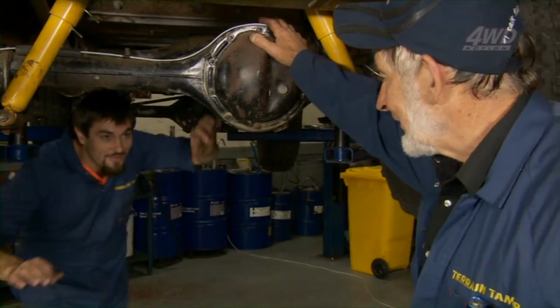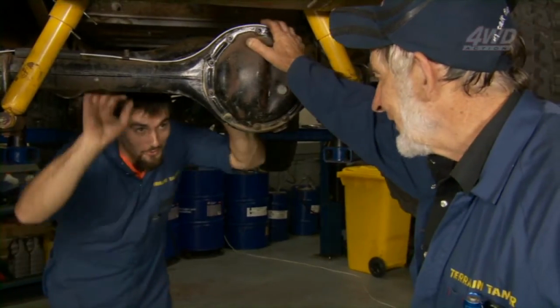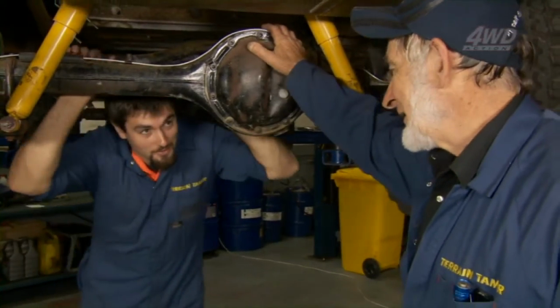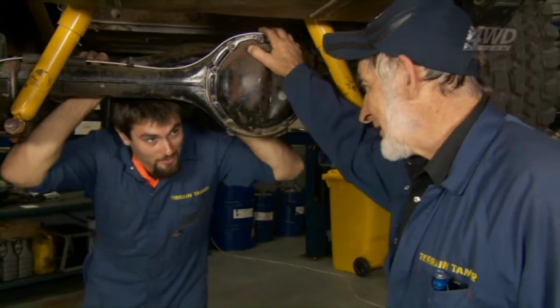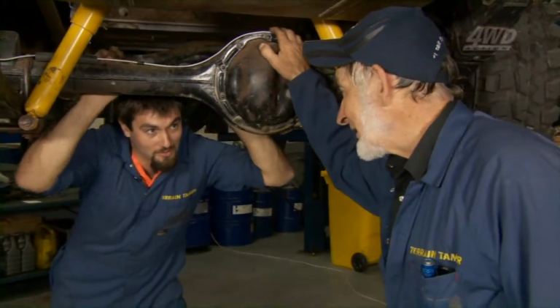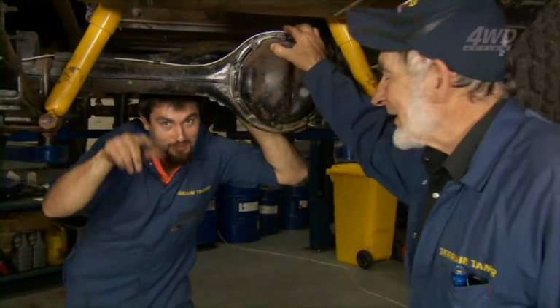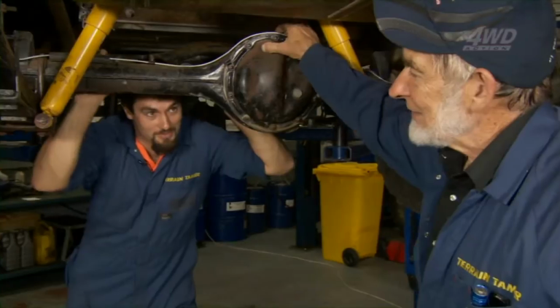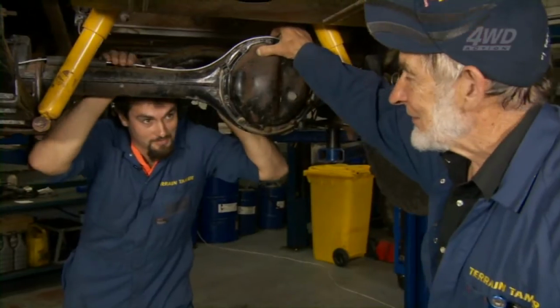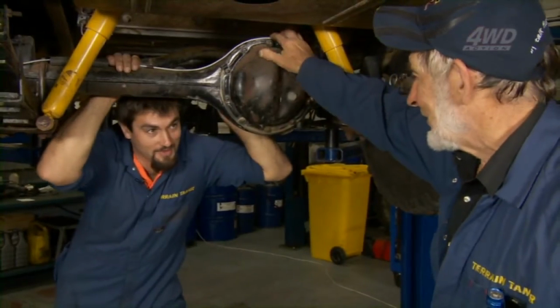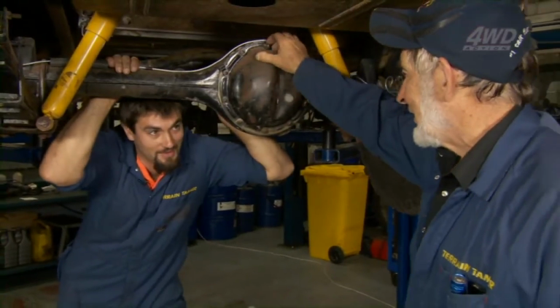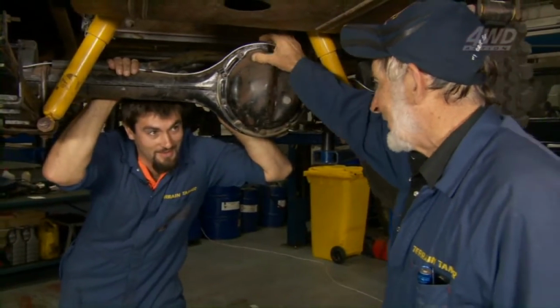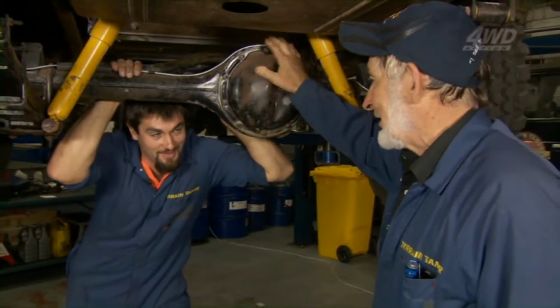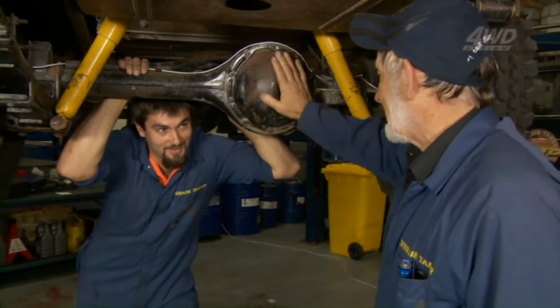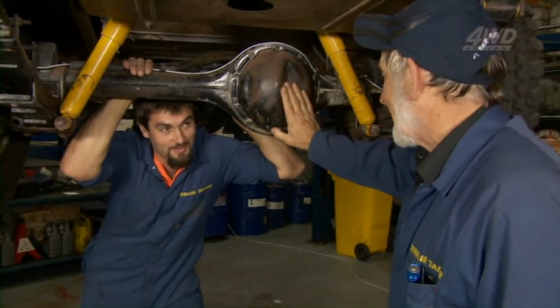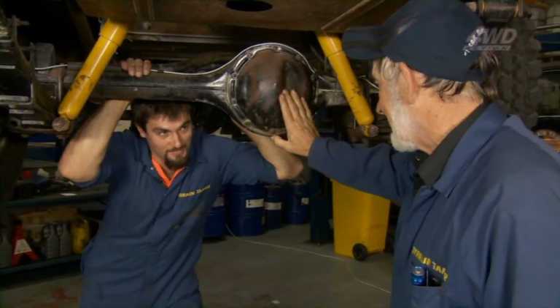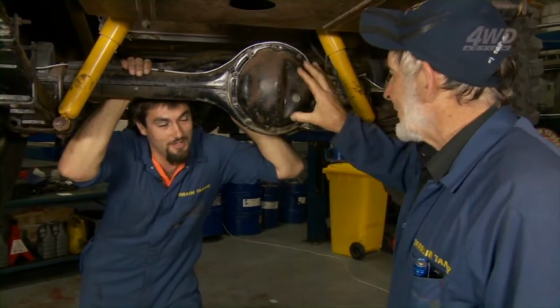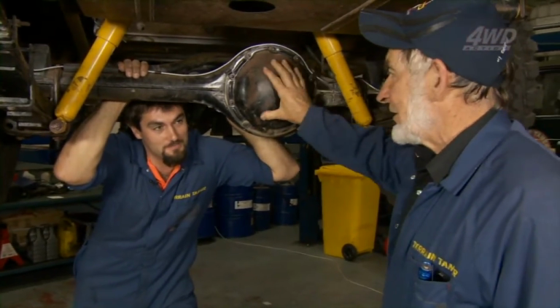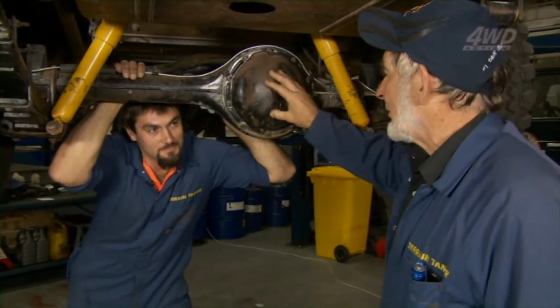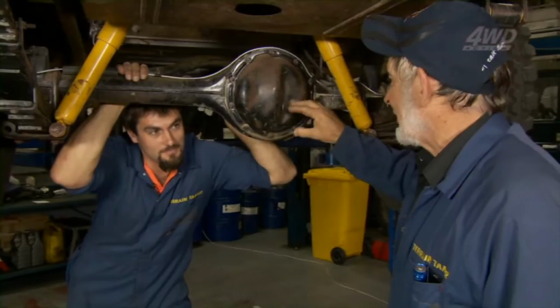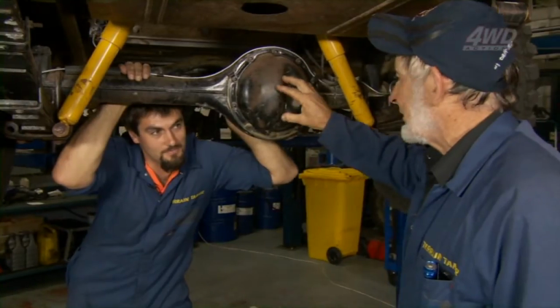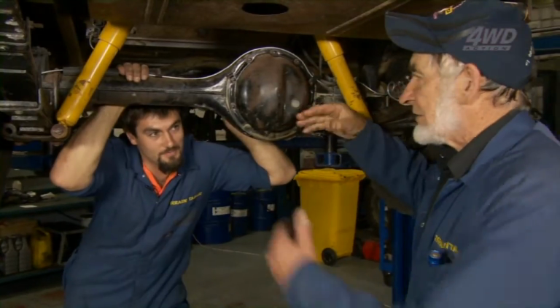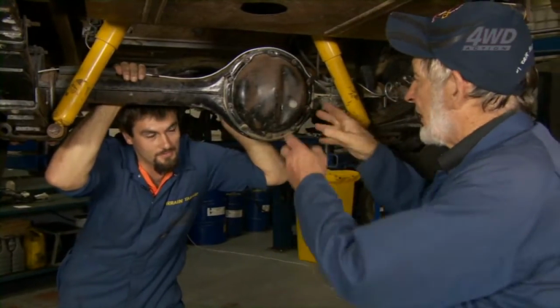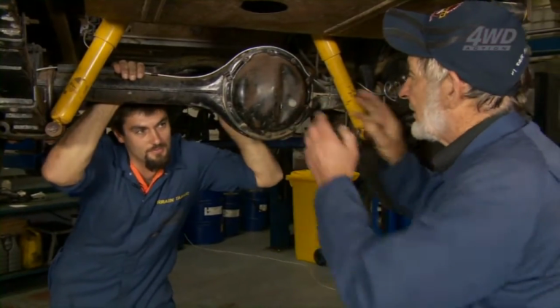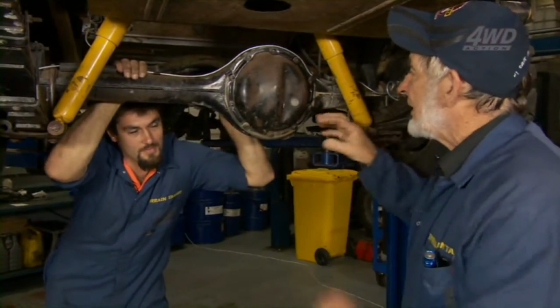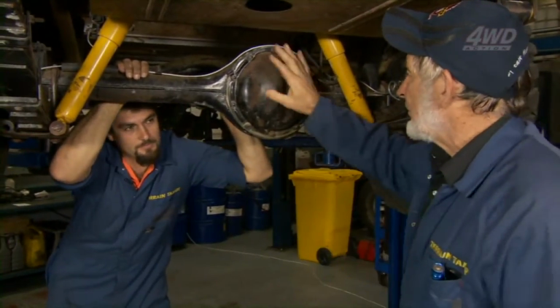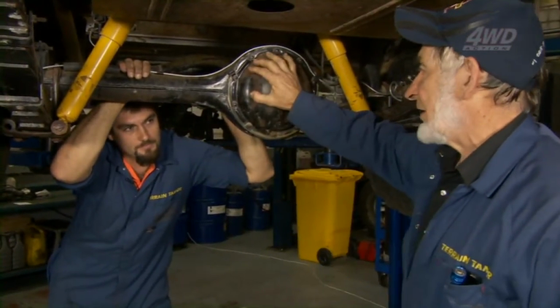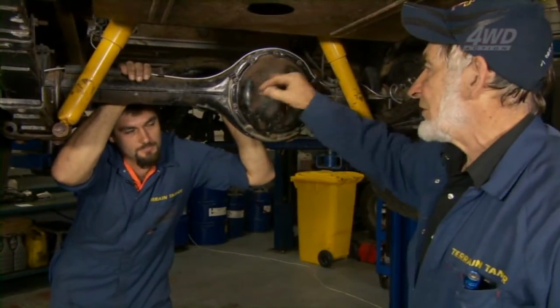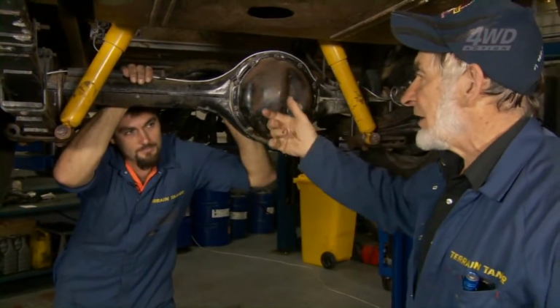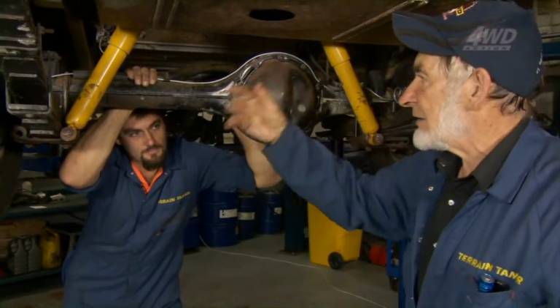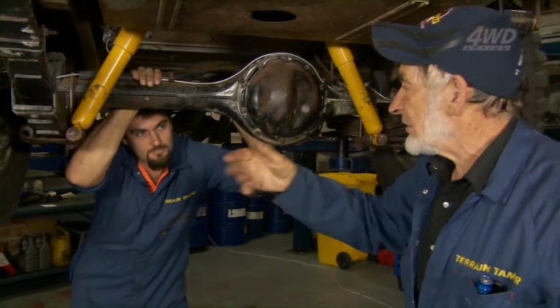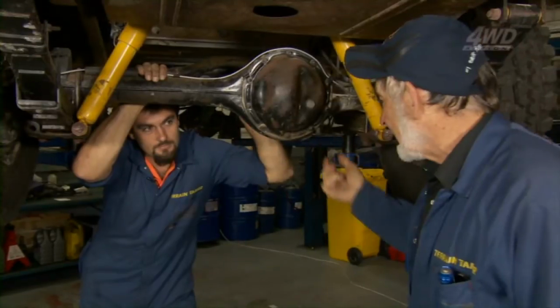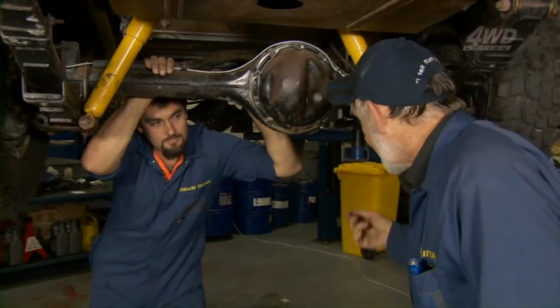I was looking for you in the compressor, and I thought you might have been killed up asleep. You look a little bit tired to me, but do you think we can get this diff out? This is the early model, which has the axles held in with clips — back plate off, oil drained out, wheels out, and we'll pull the diff.